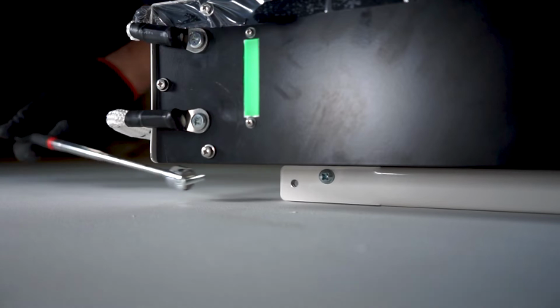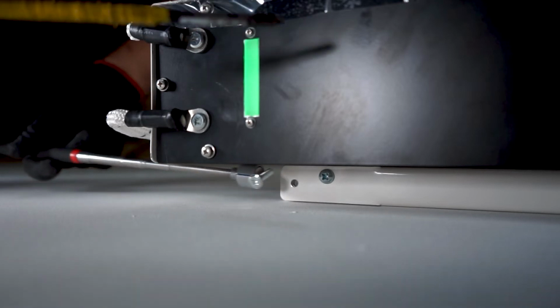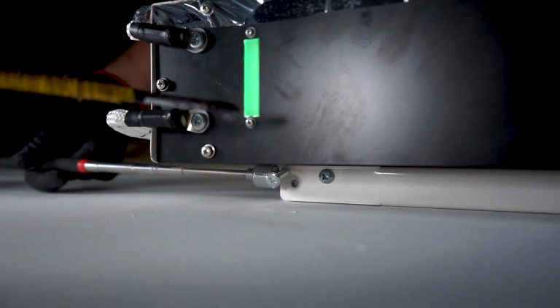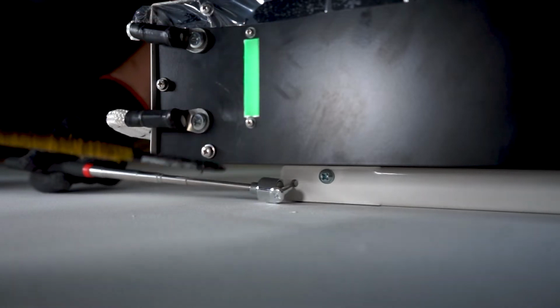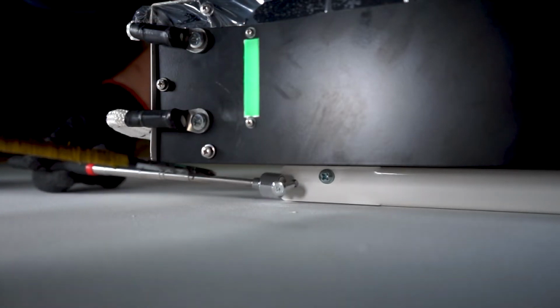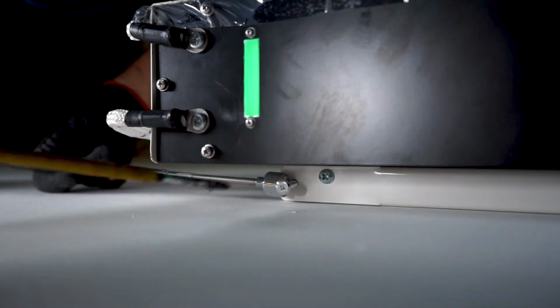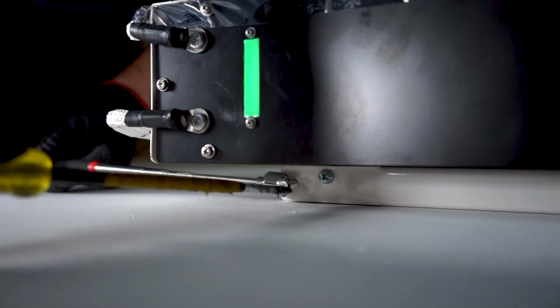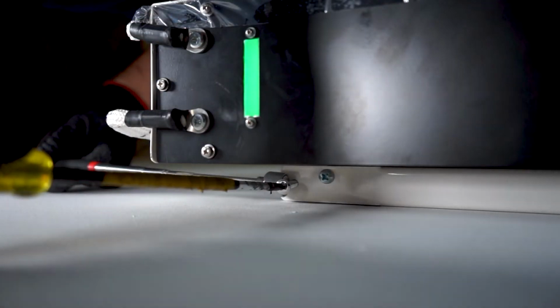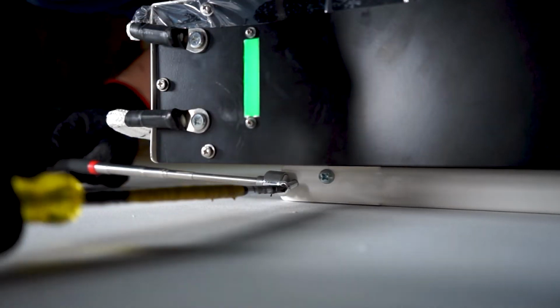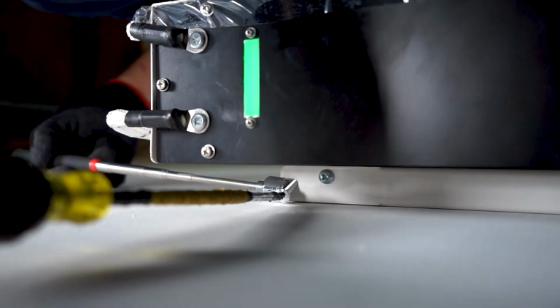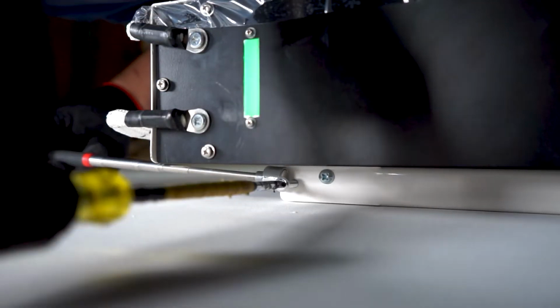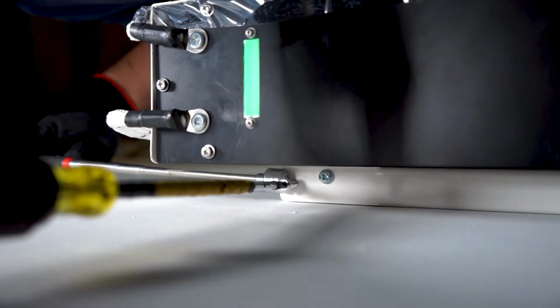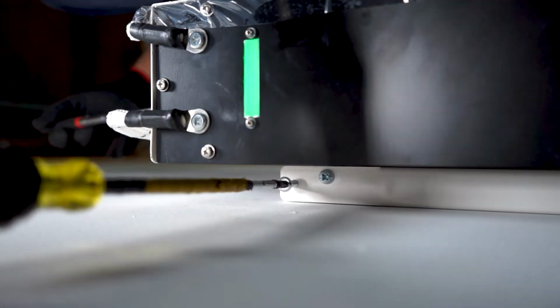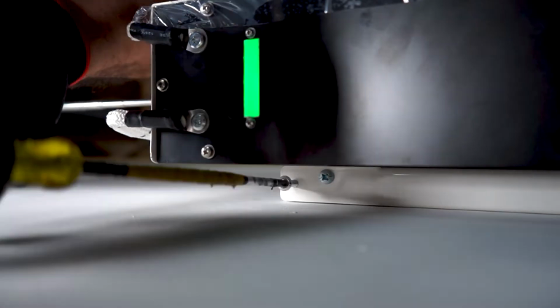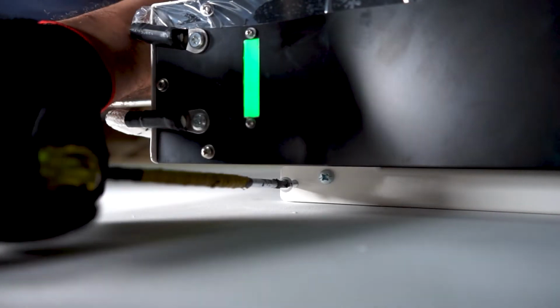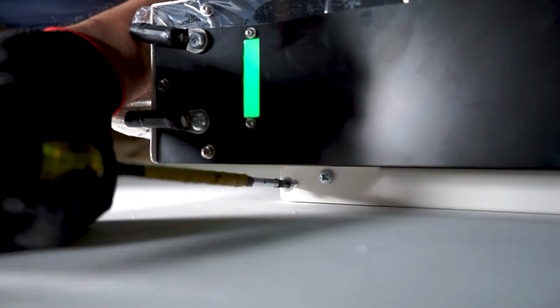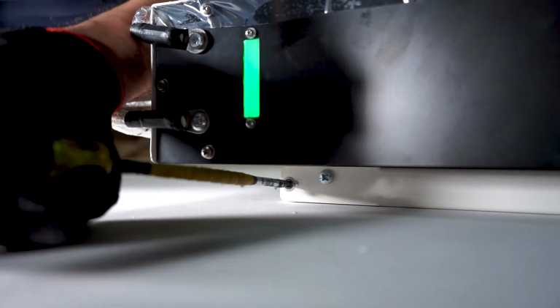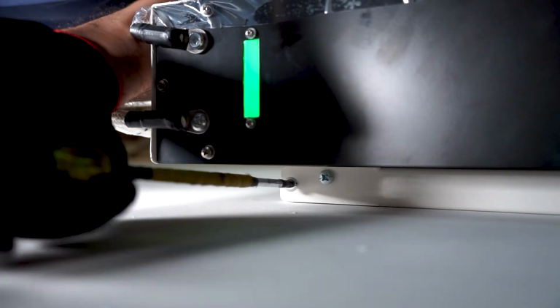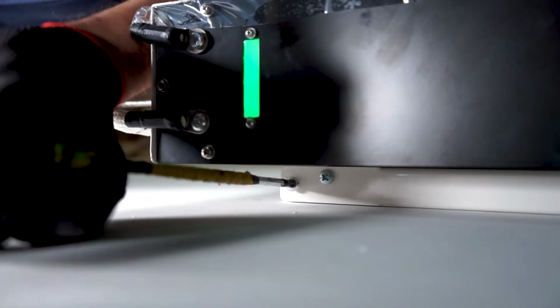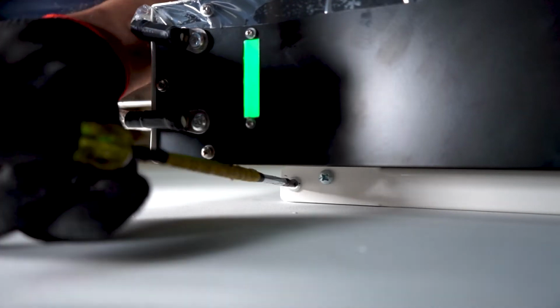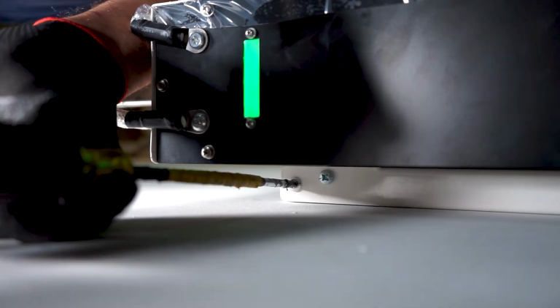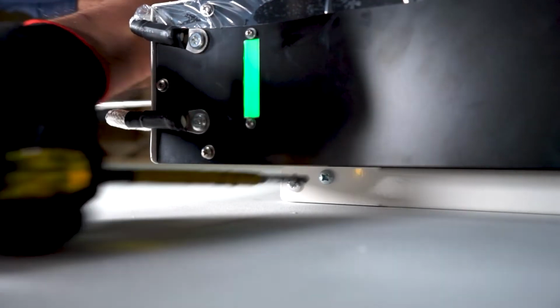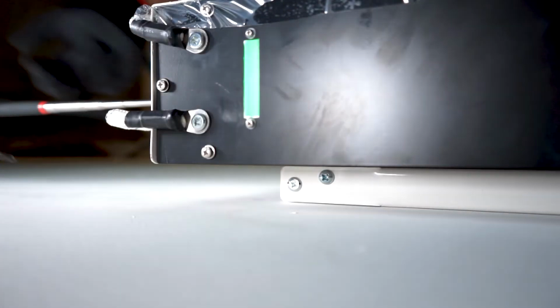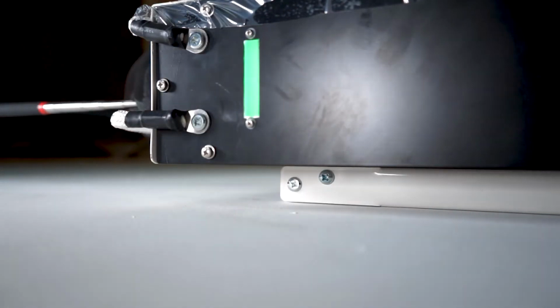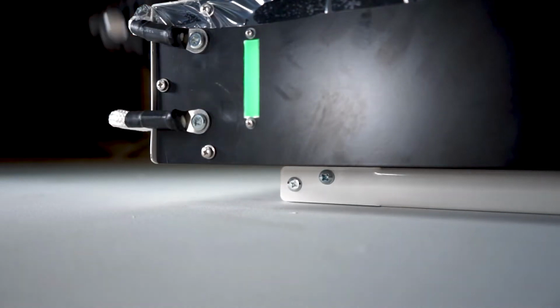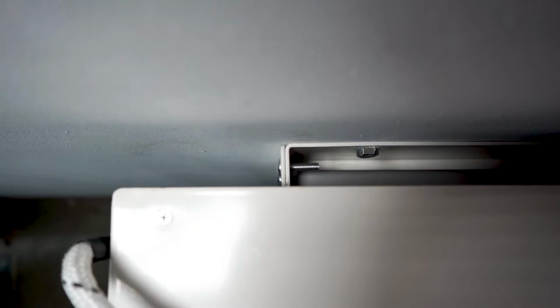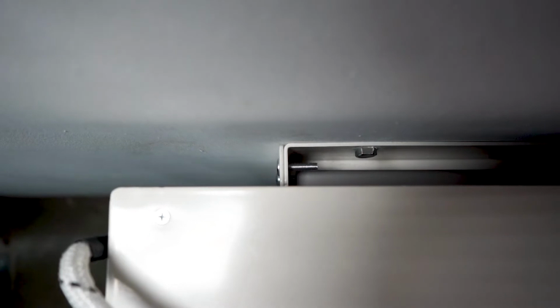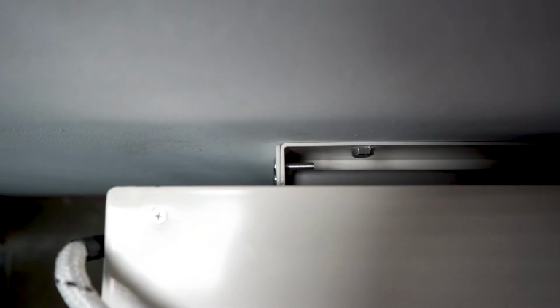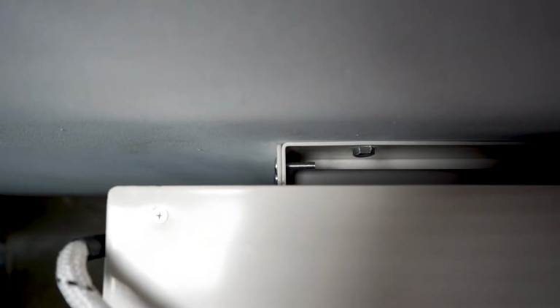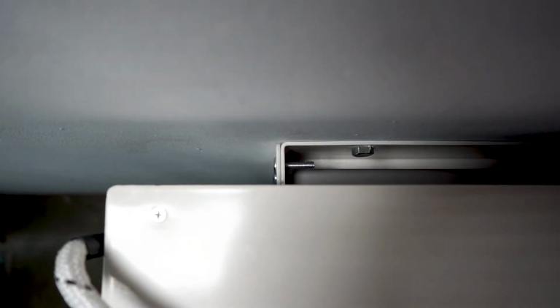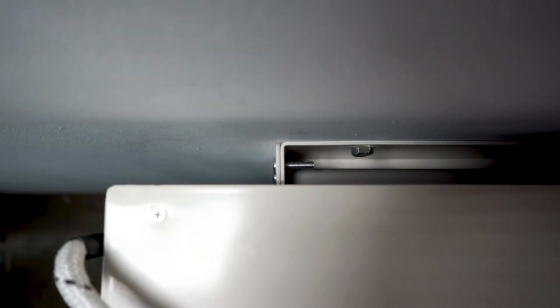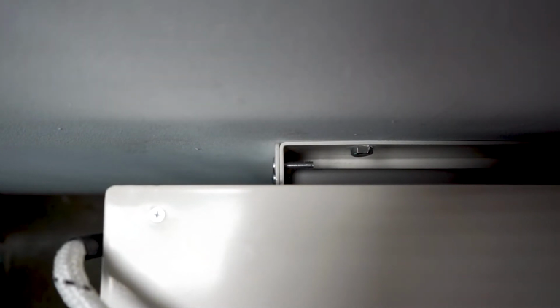Then, using the flat top screws provided, secure your Rhino to your wall-mount. These screws prevent the Rhino from coming off of your wall-mount.